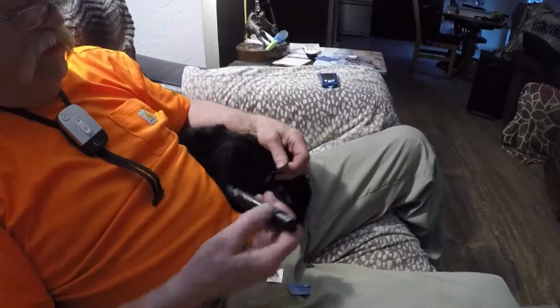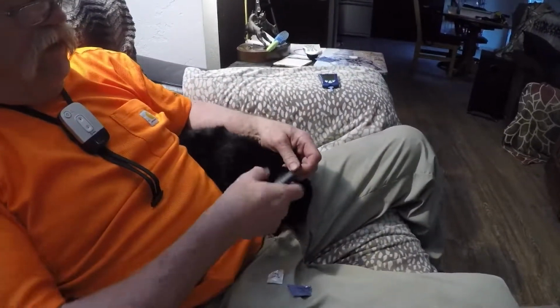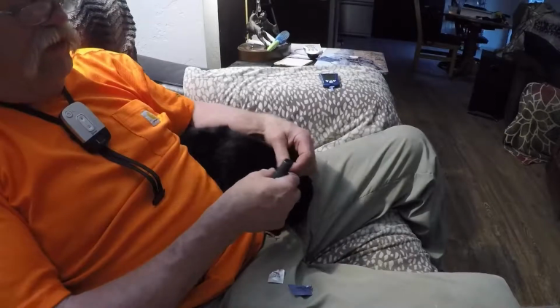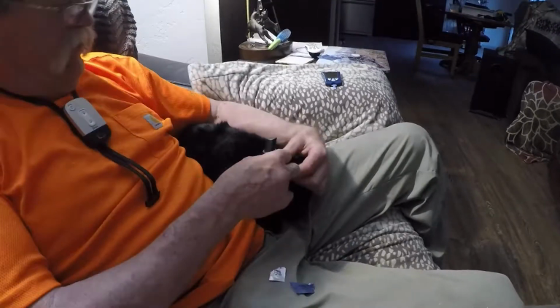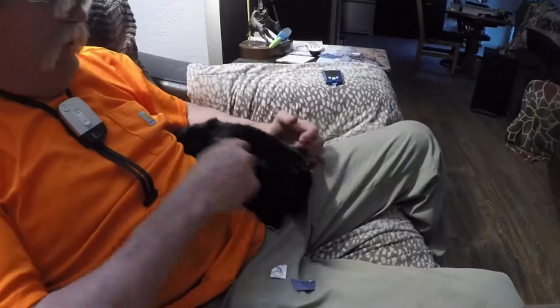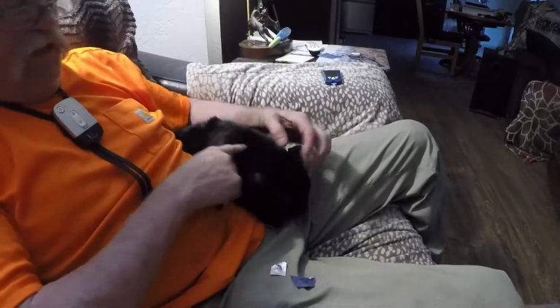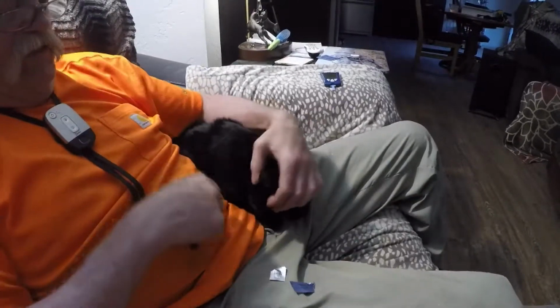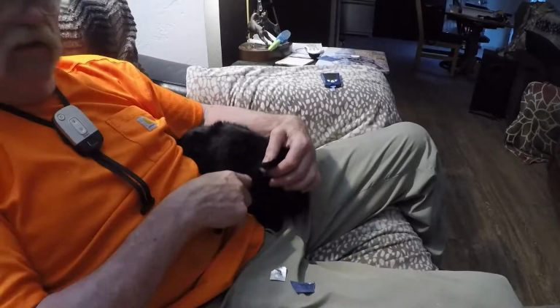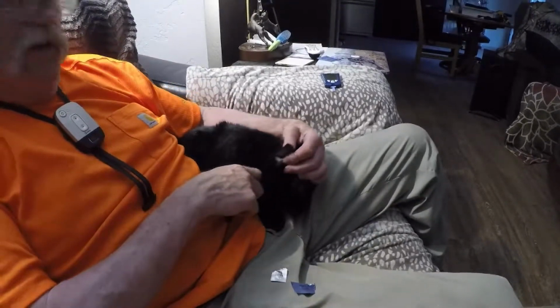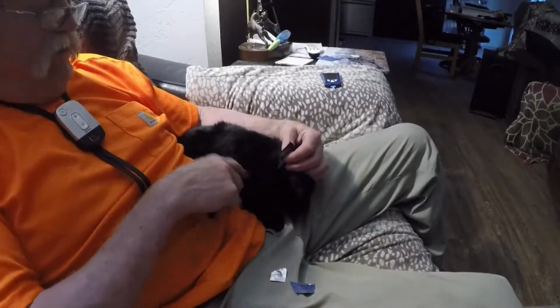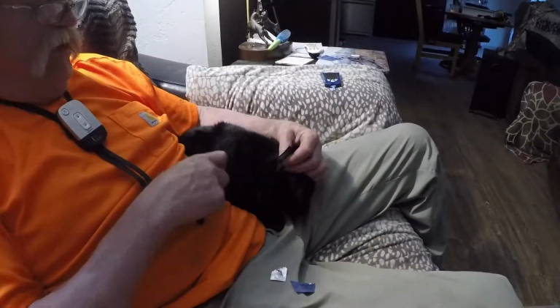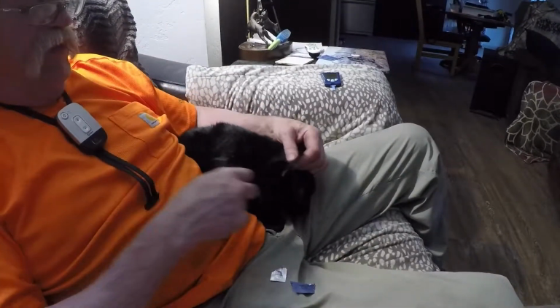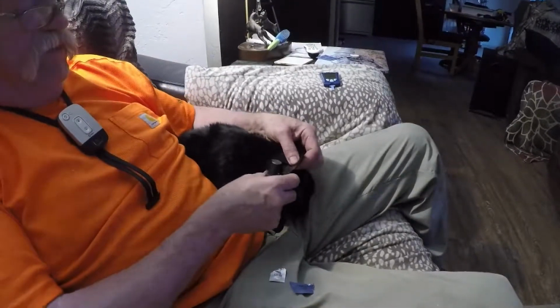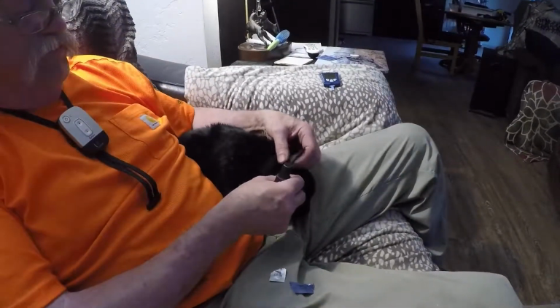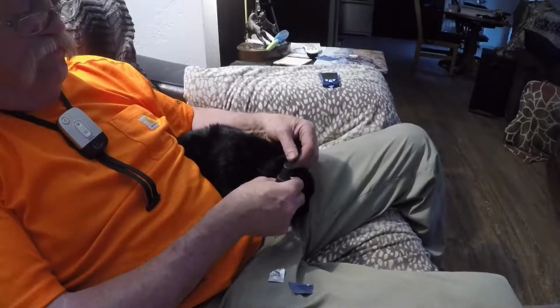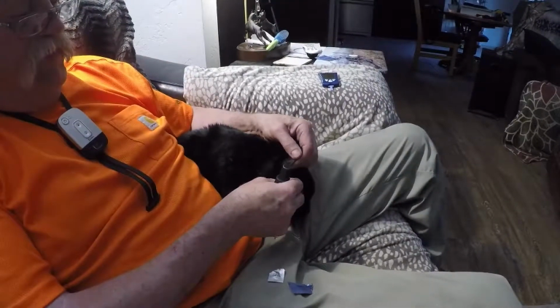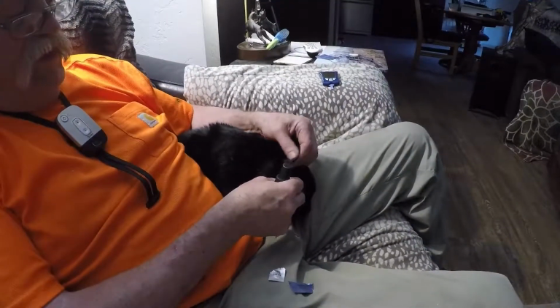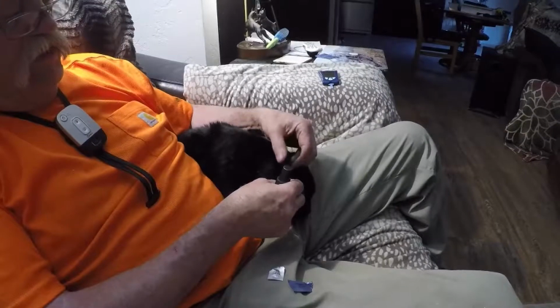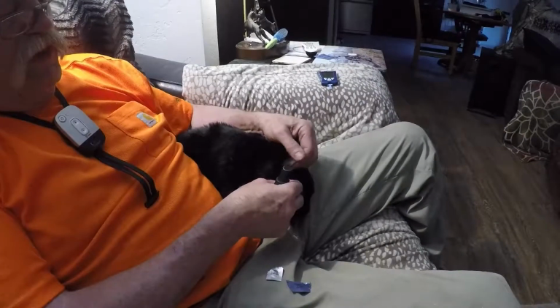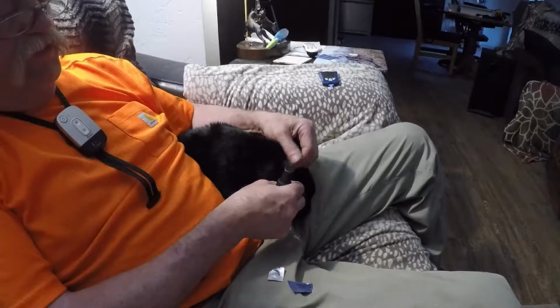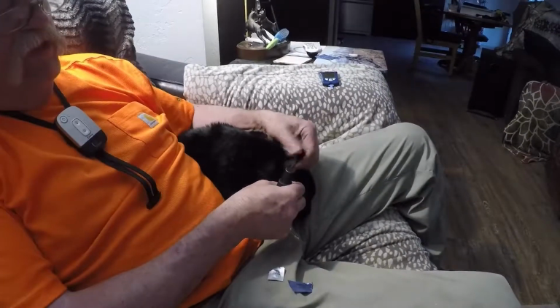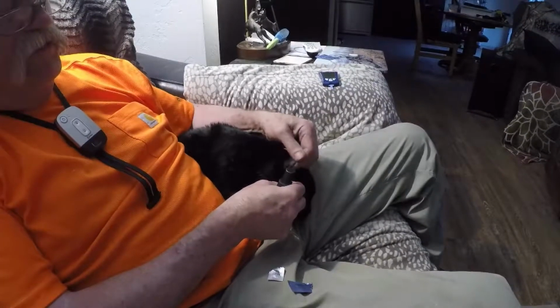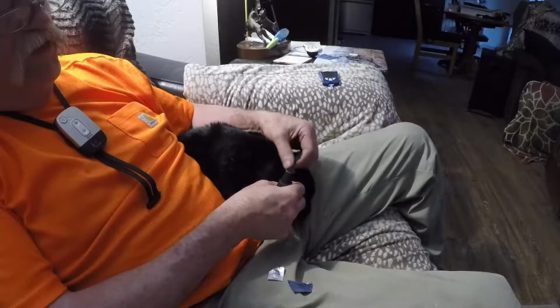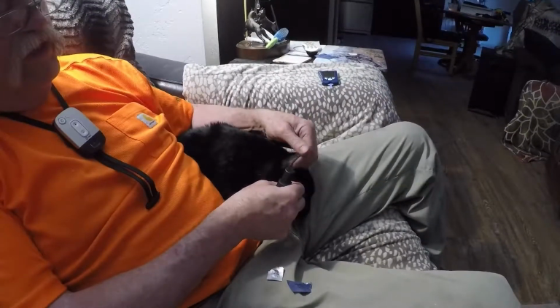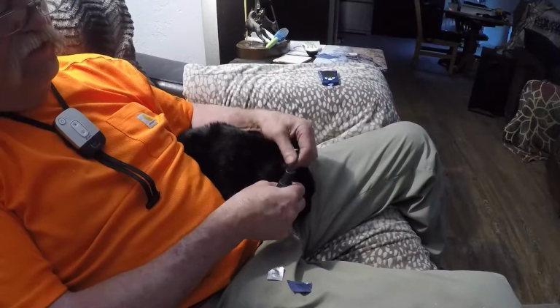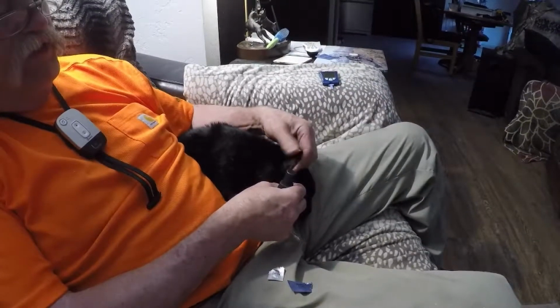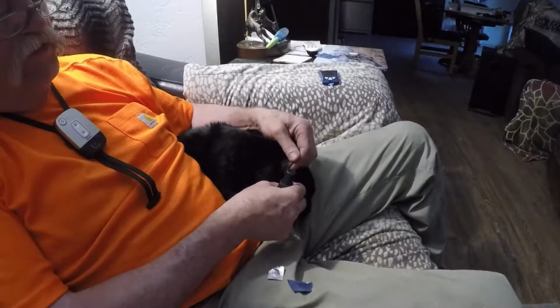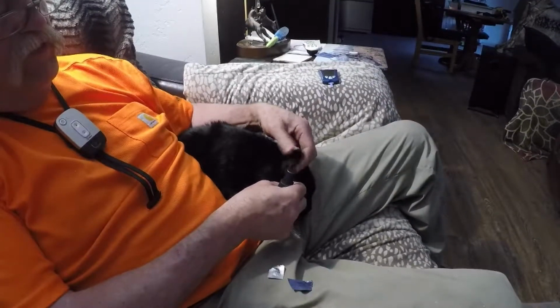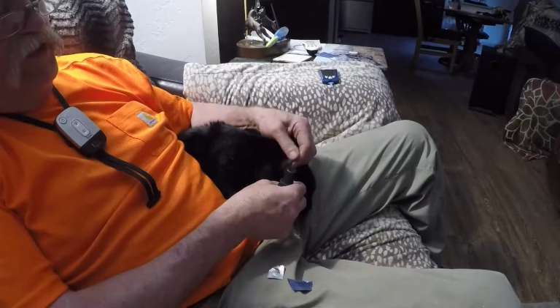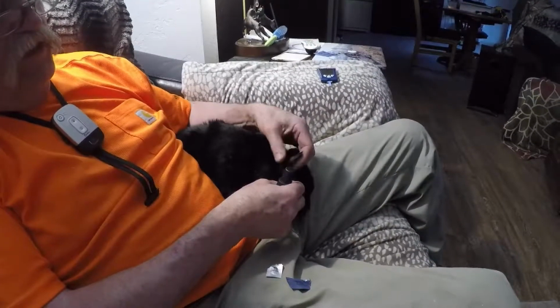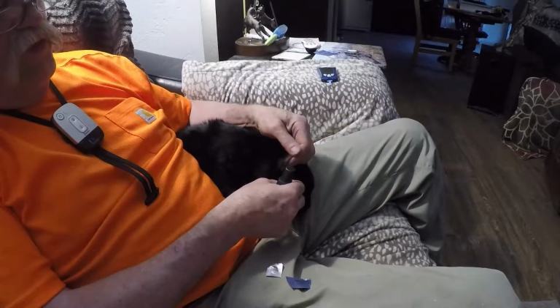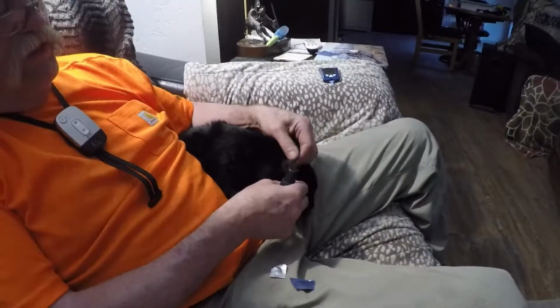I sit and hold the cat in my arm here, and I'll rub my thumb along the edge of the ear, whichever area I'm going to go.